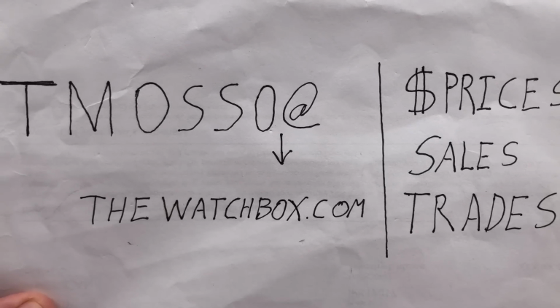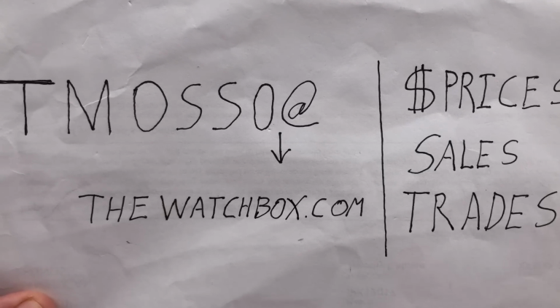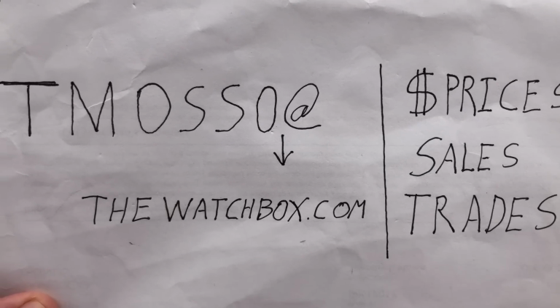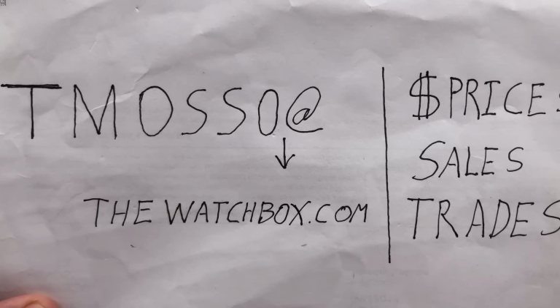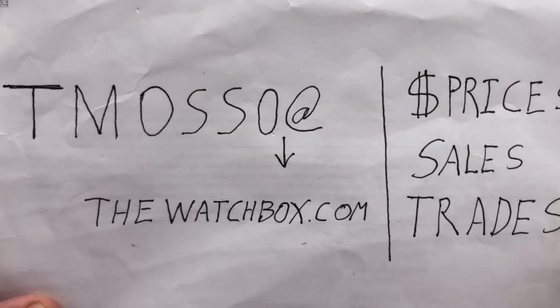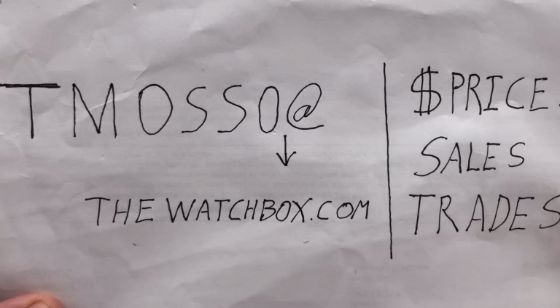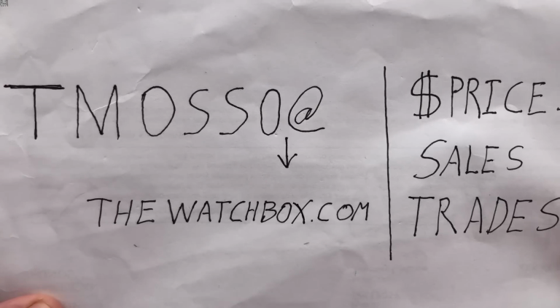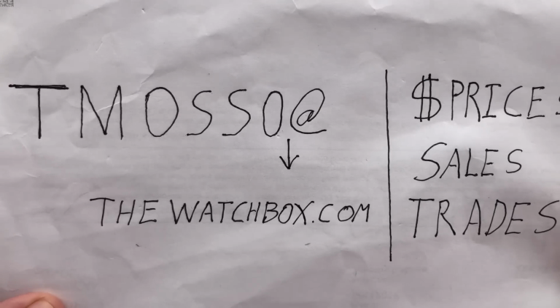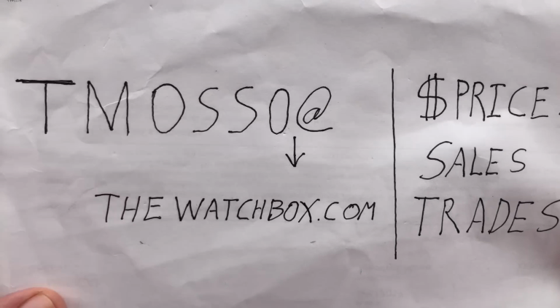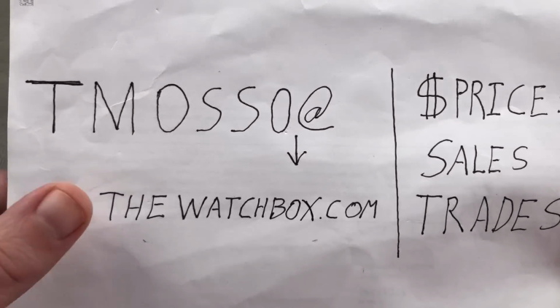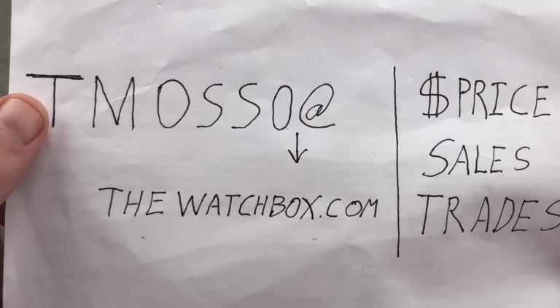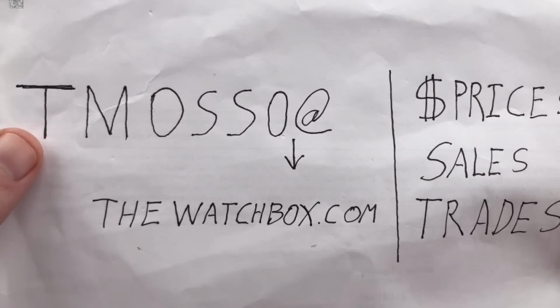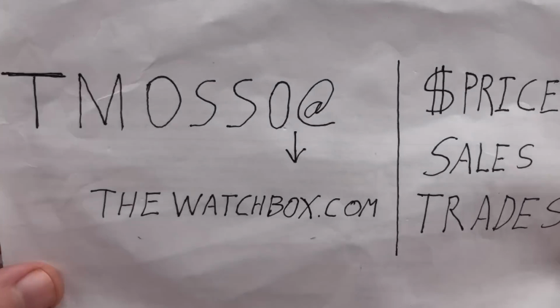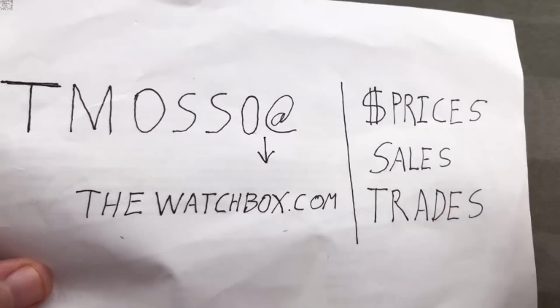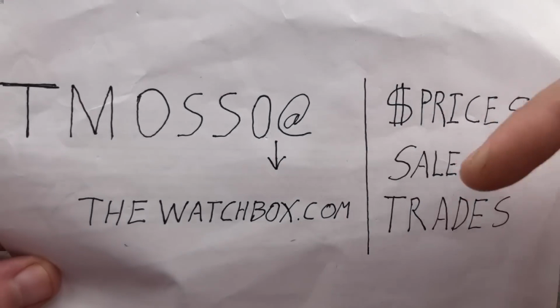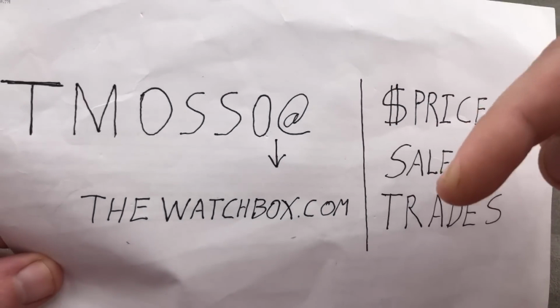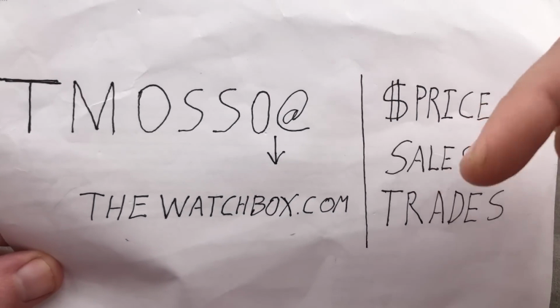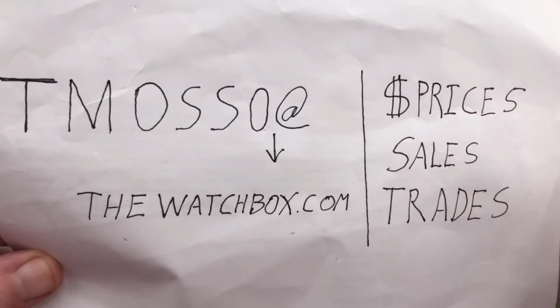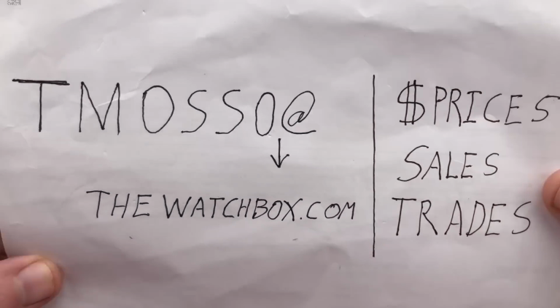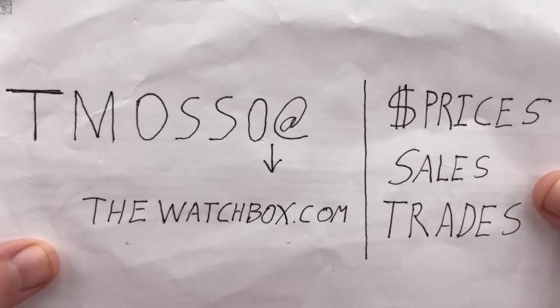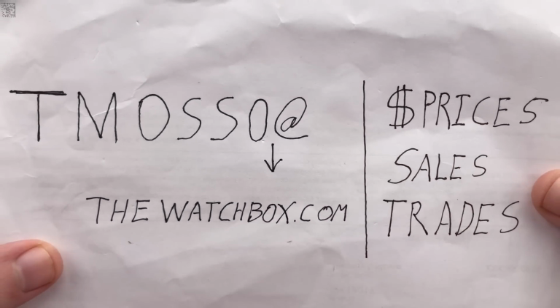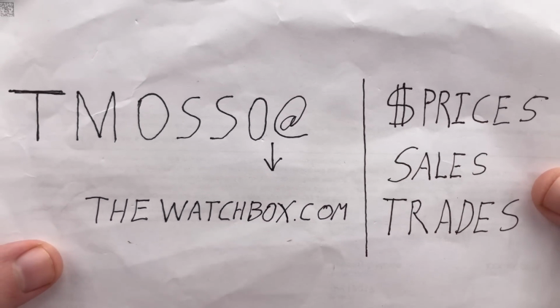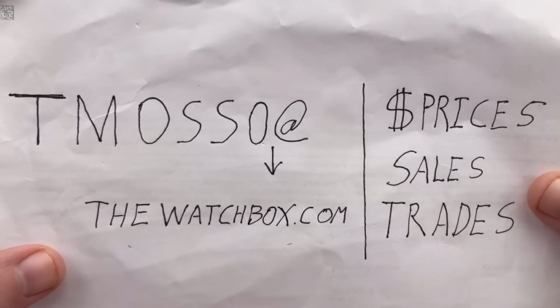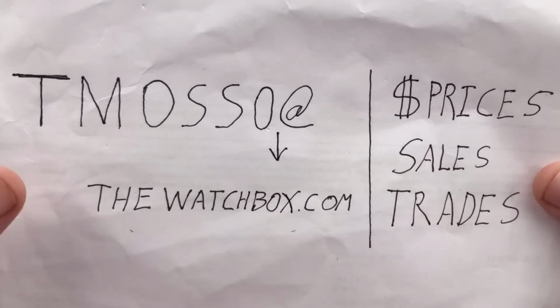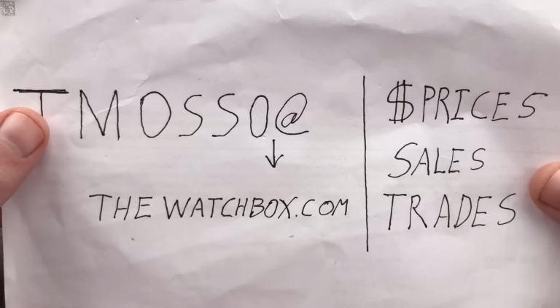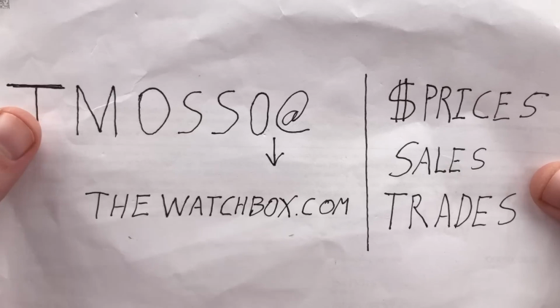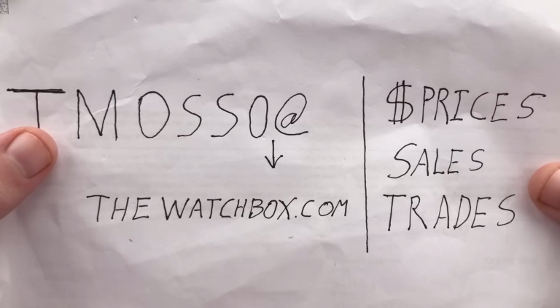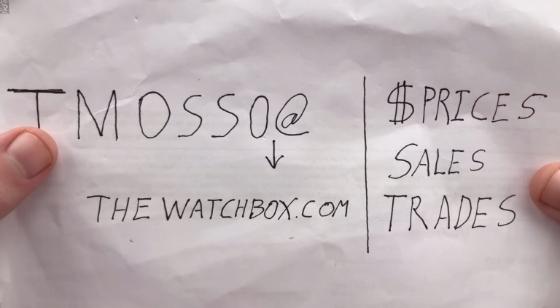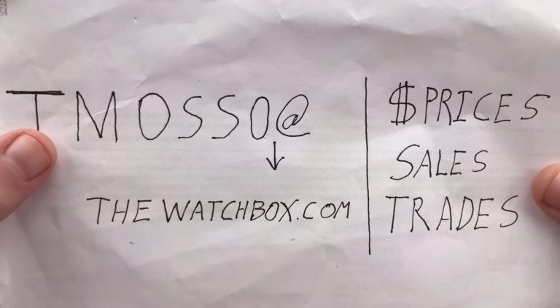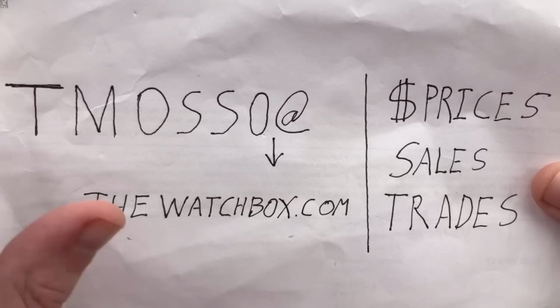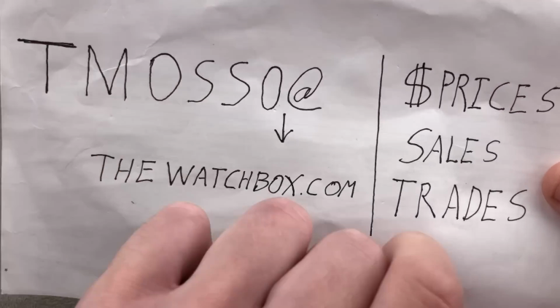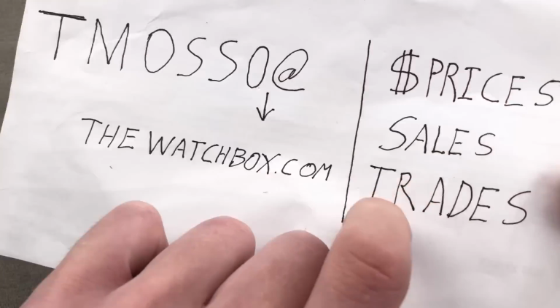Hi, I'm Tim. Welcome to Watchbox and thanks for logging on. As ever, all you see here is for sale — names, references, and when available, prices below in the description. Reach out to me at tmasso@thewatchbox.com.